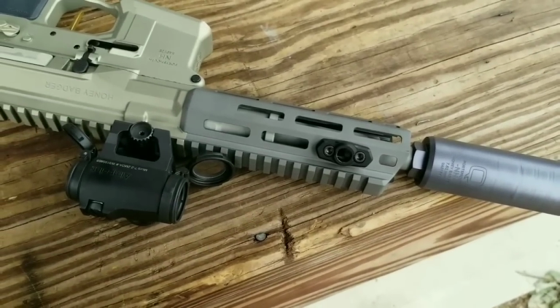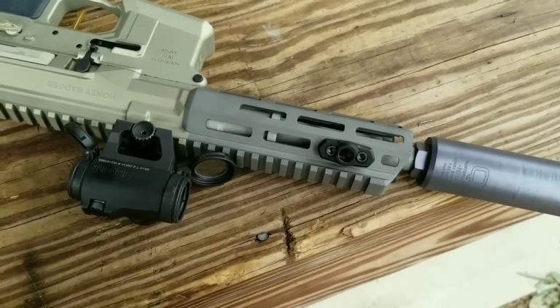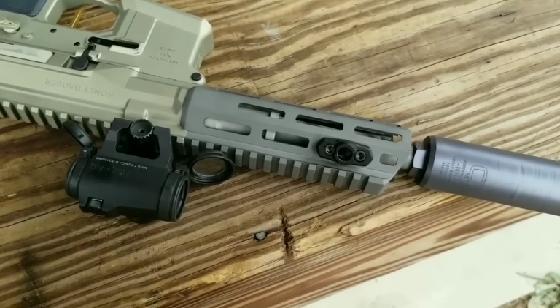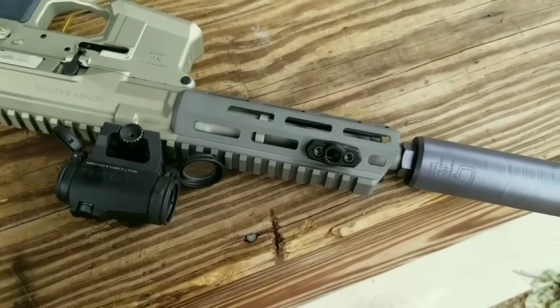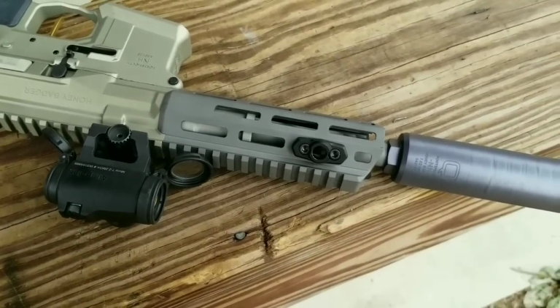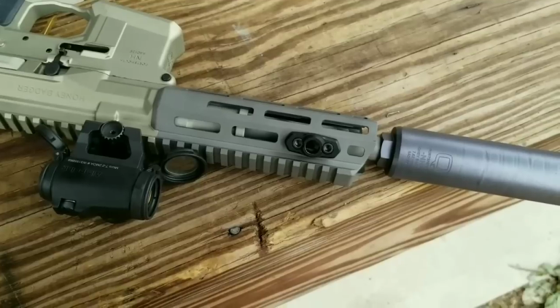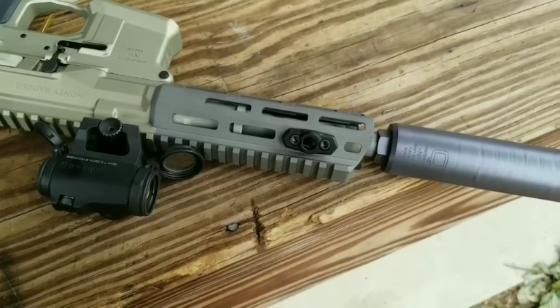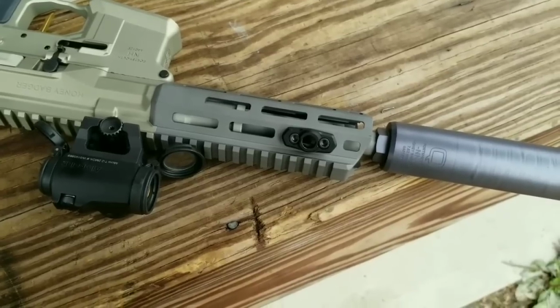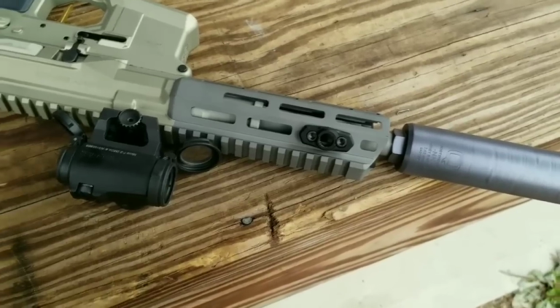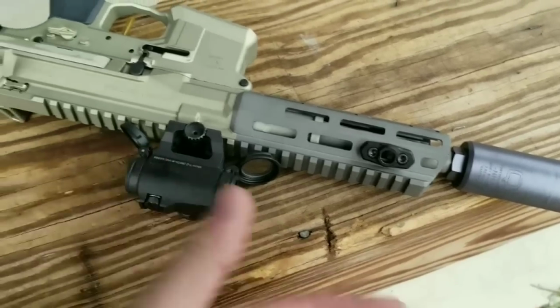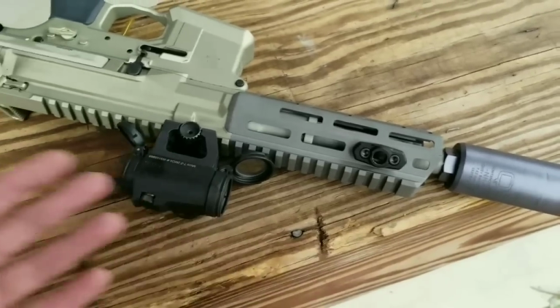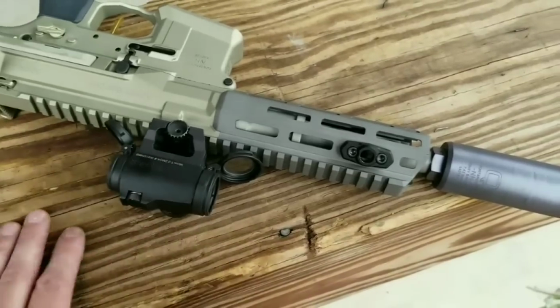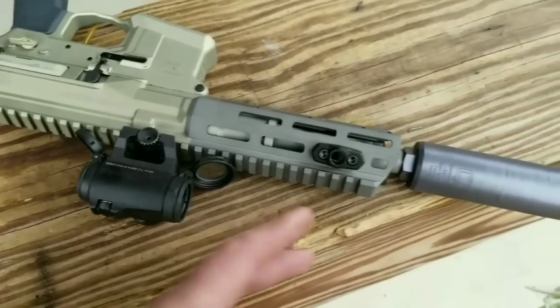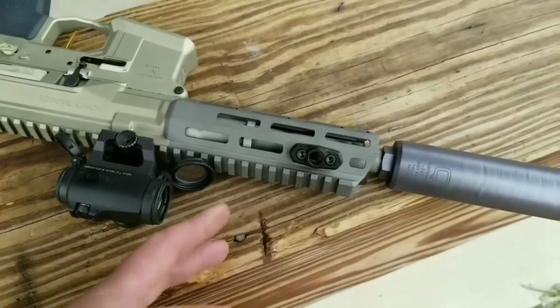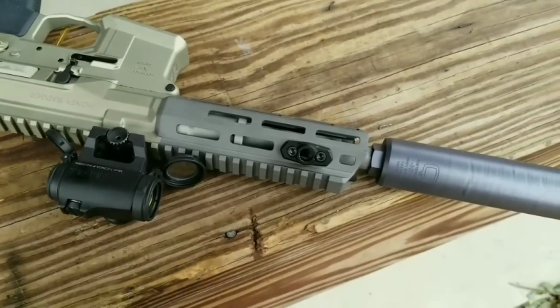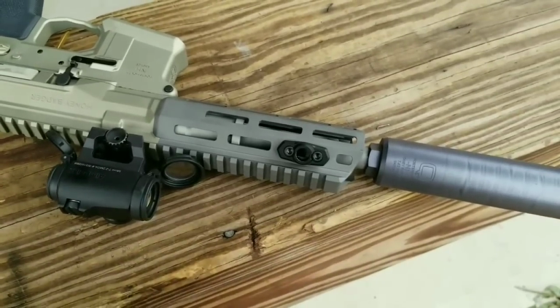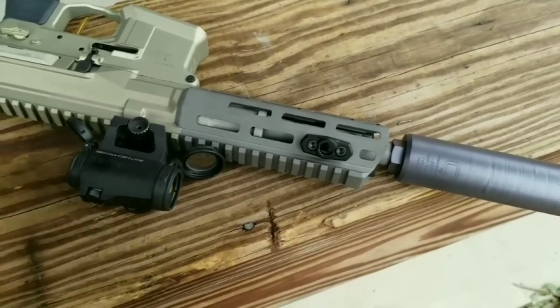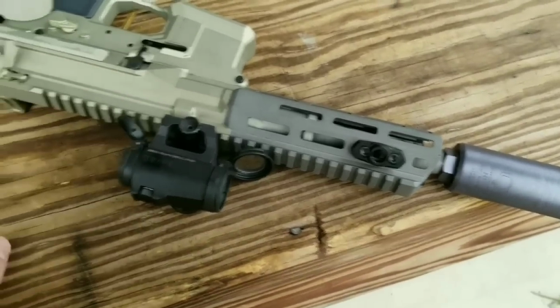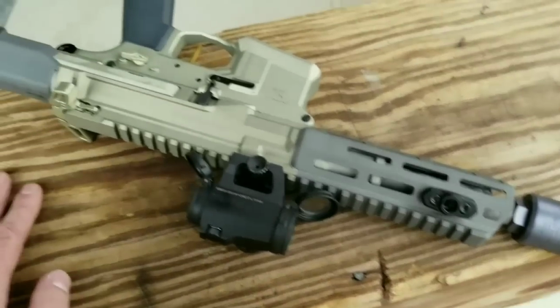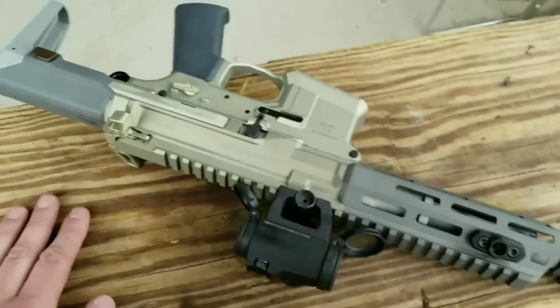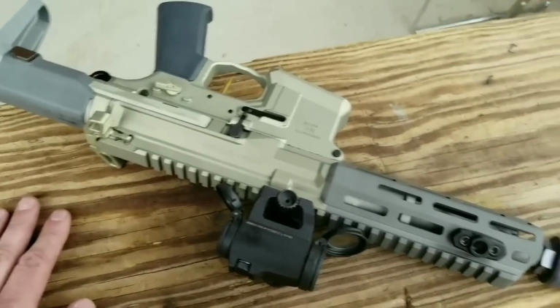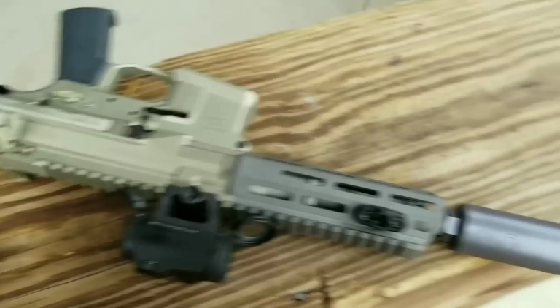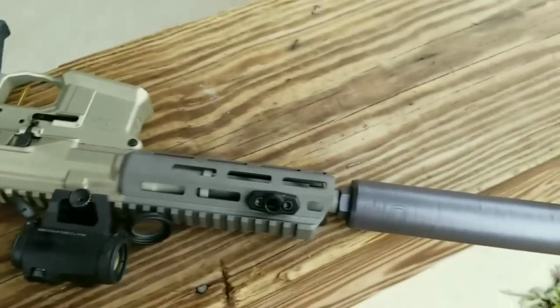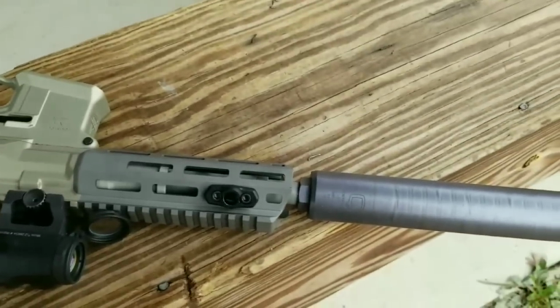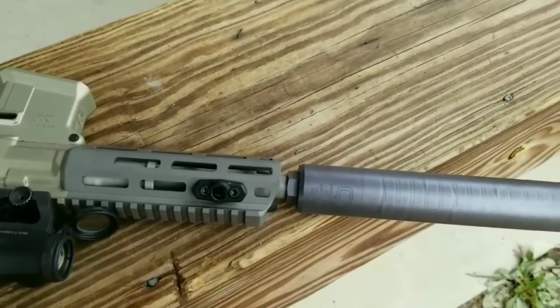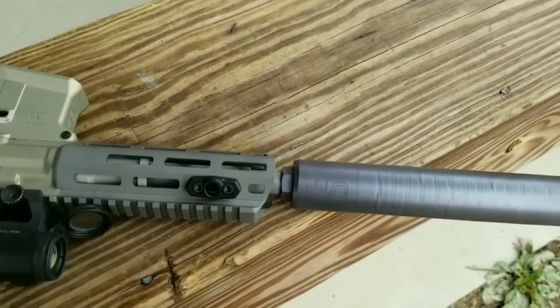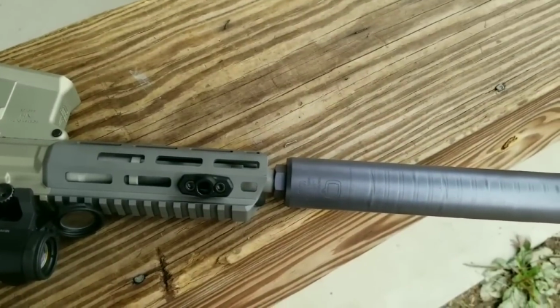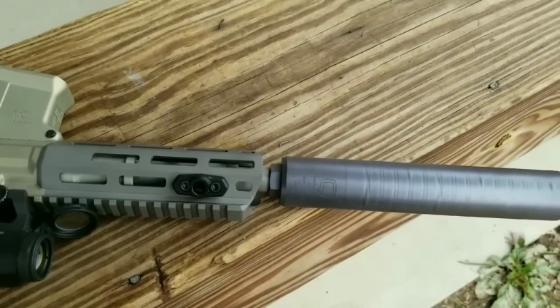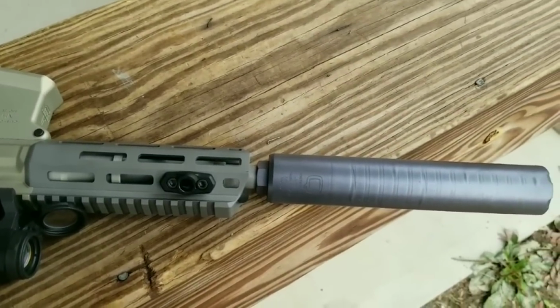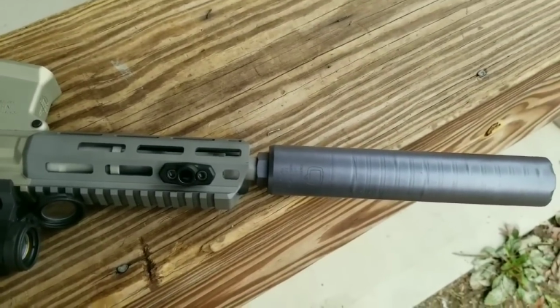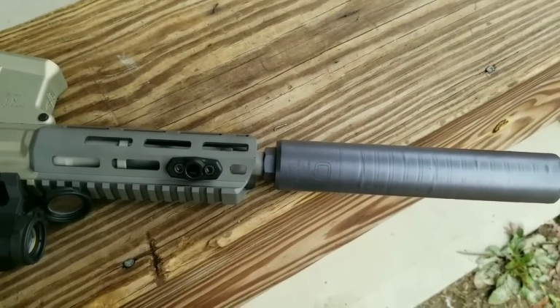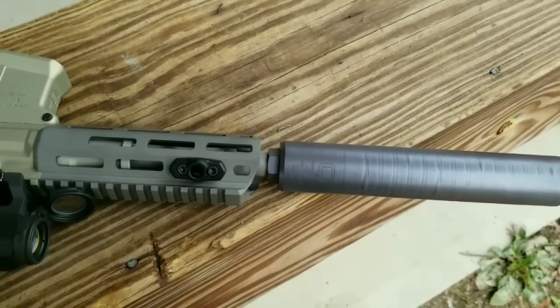For a hunting application where you need to put some longer optics or night vision on the front — if you're hunting pigs or something like that — the longer handguard wouldn't be a problem.